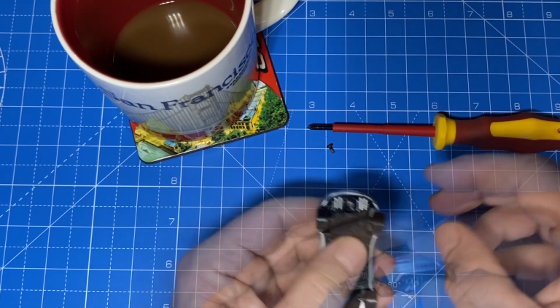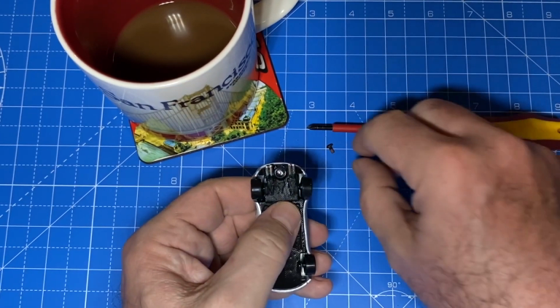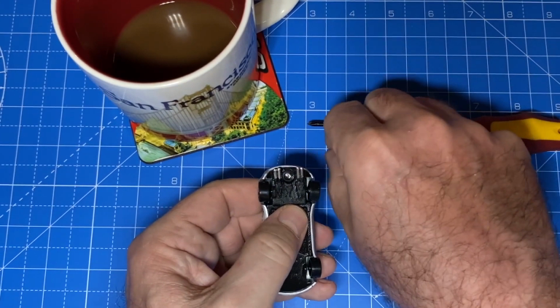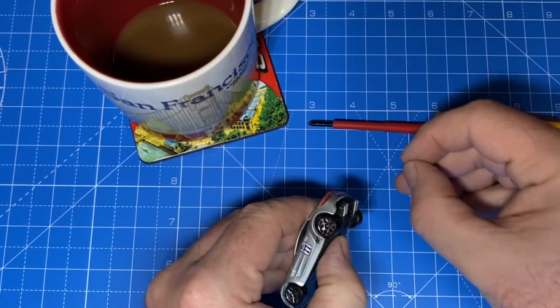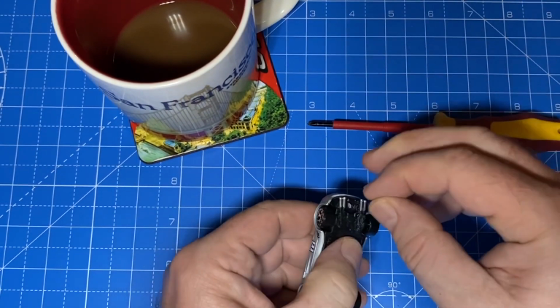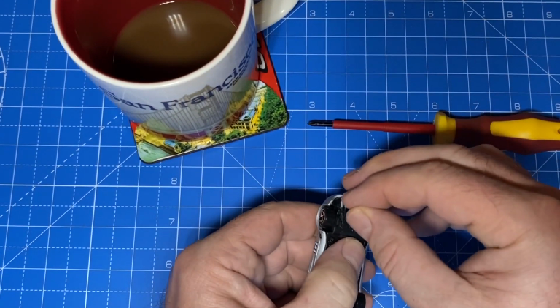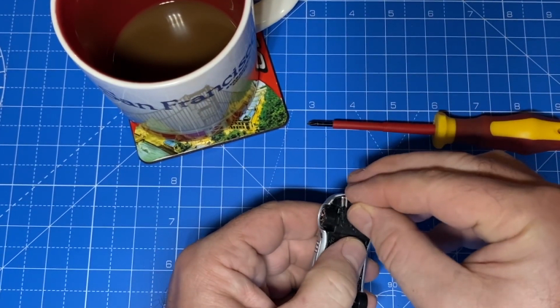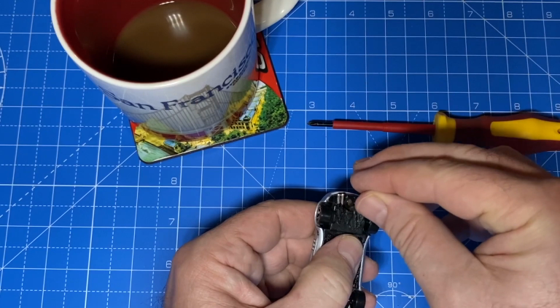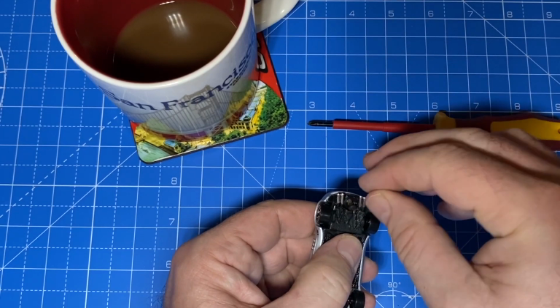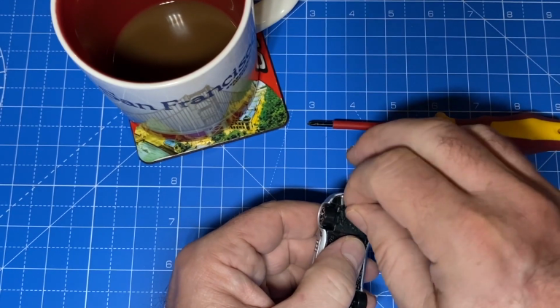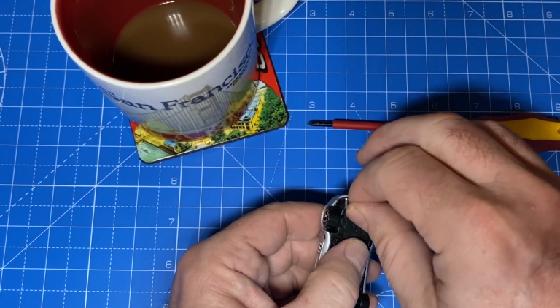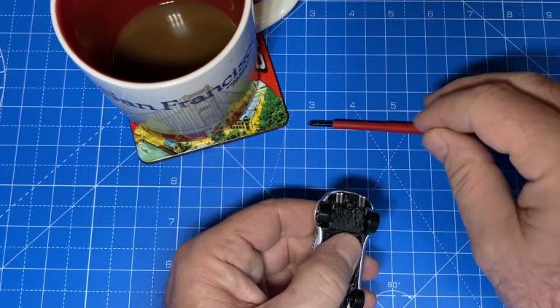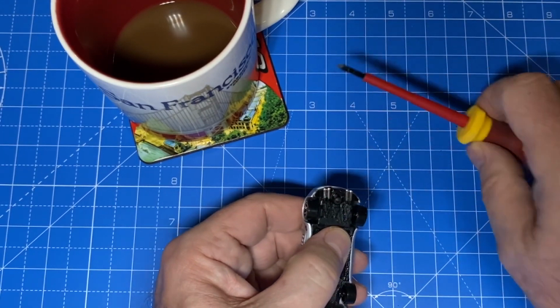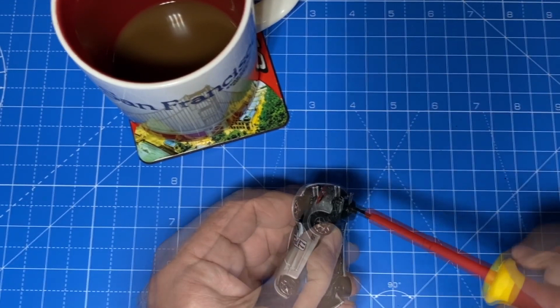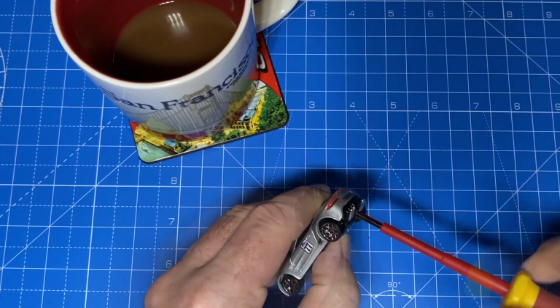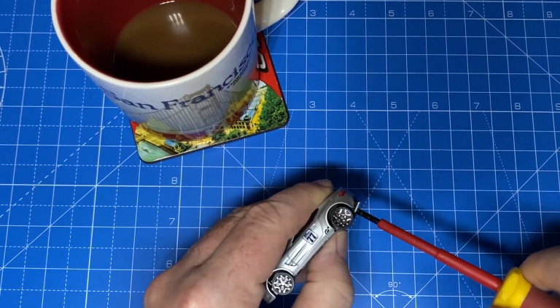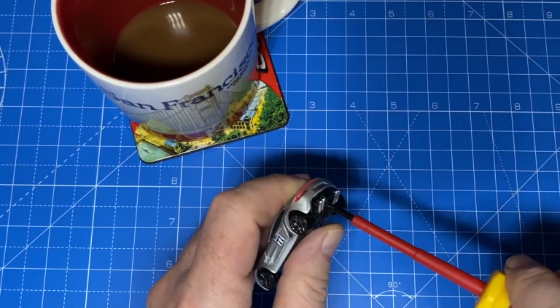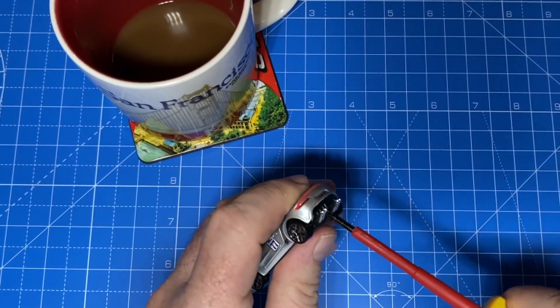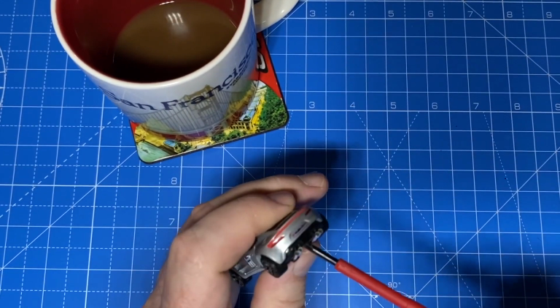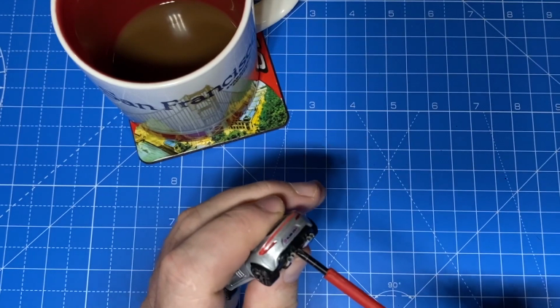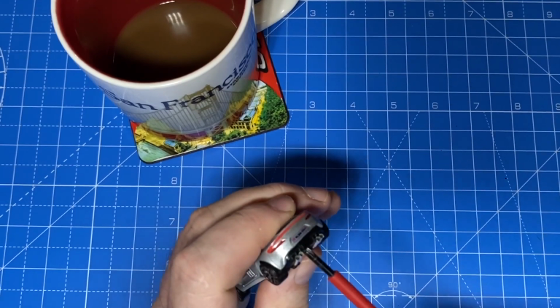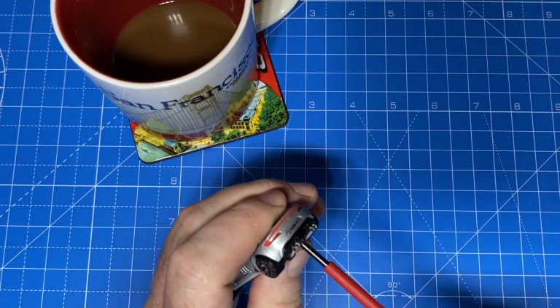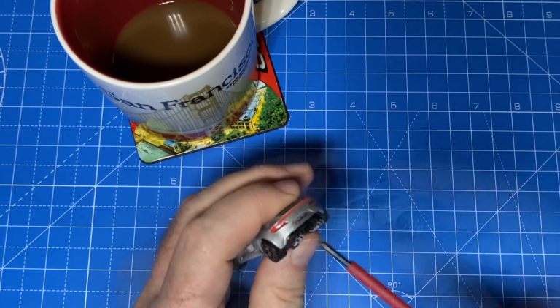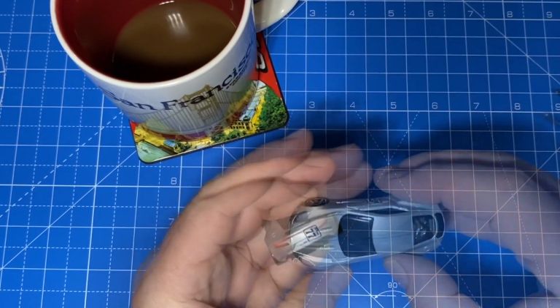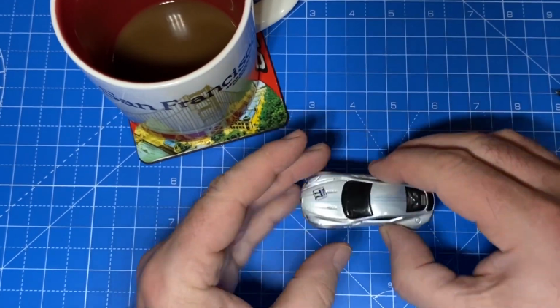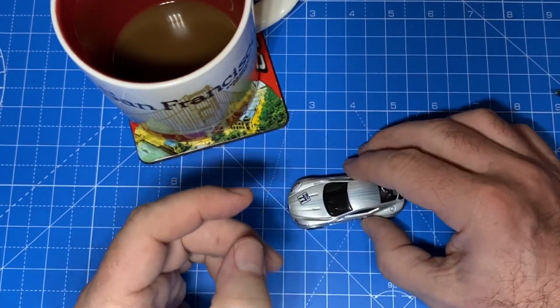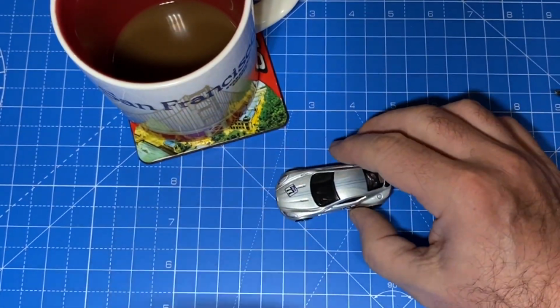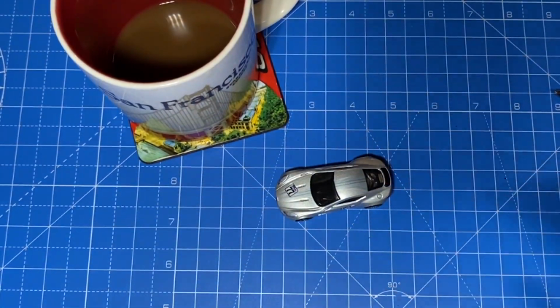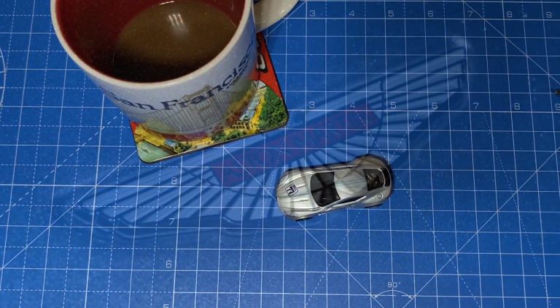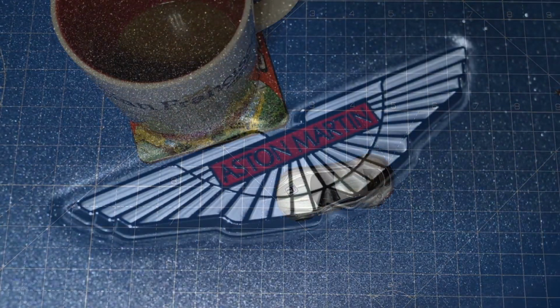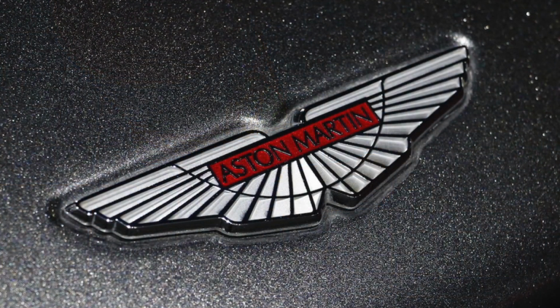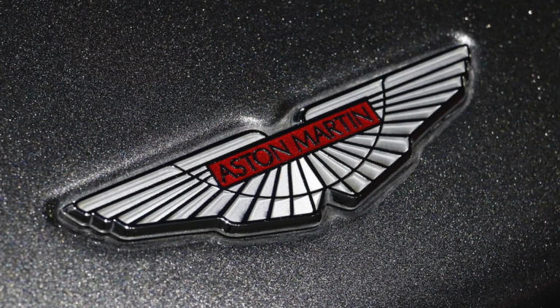The back clicks into place over the one post, and the singular screw that holds it all together goes back in as it should. And this 177 is in the bag.